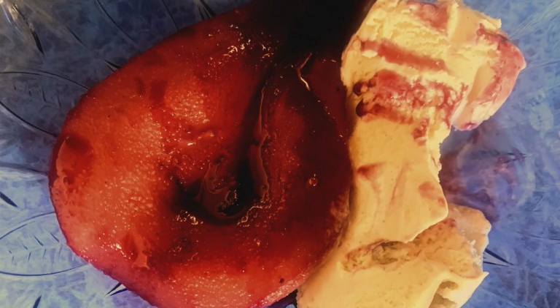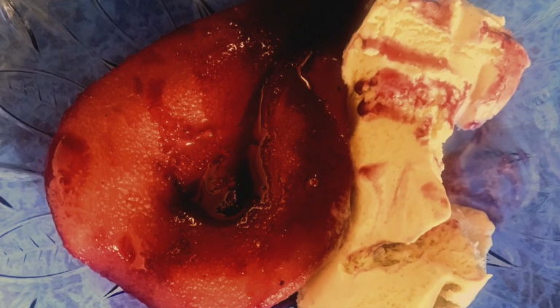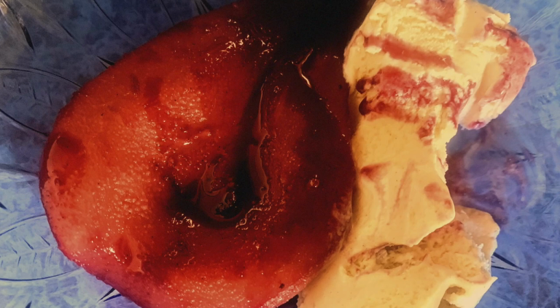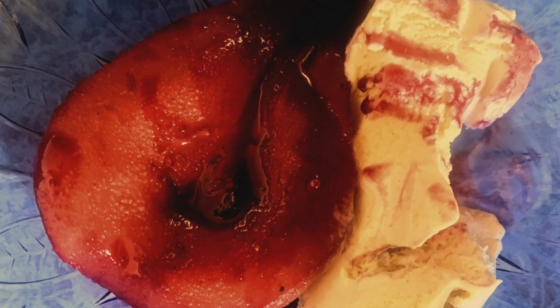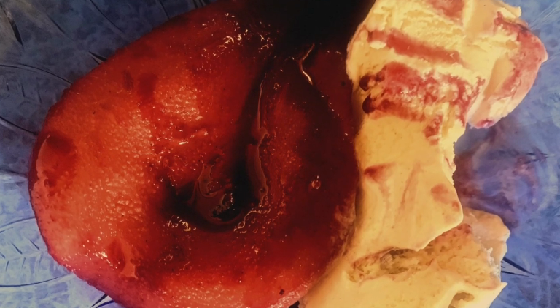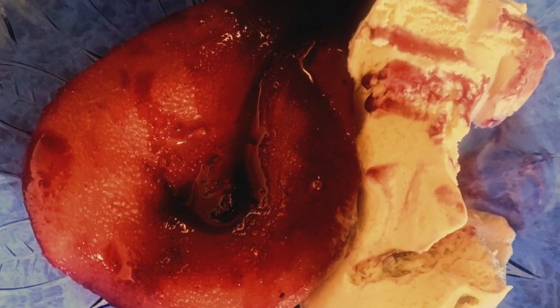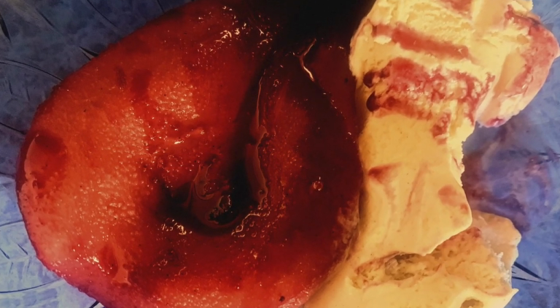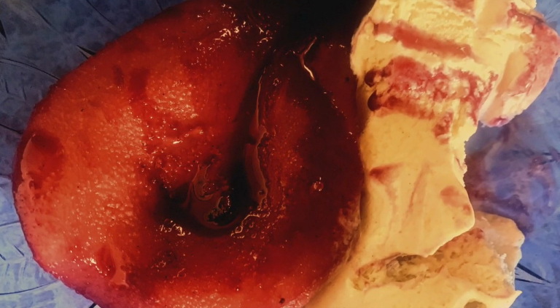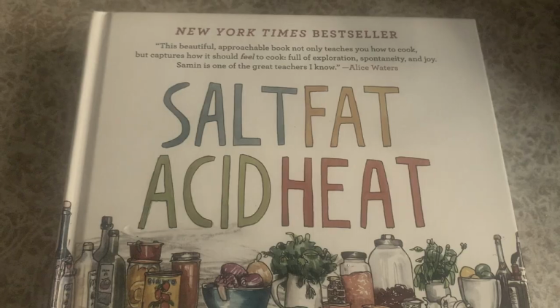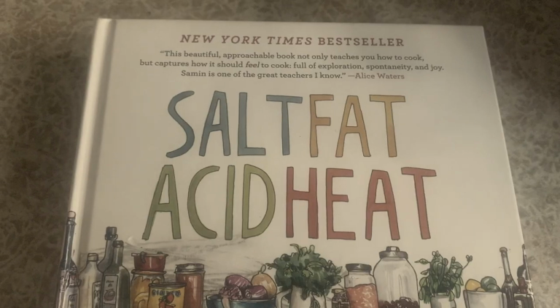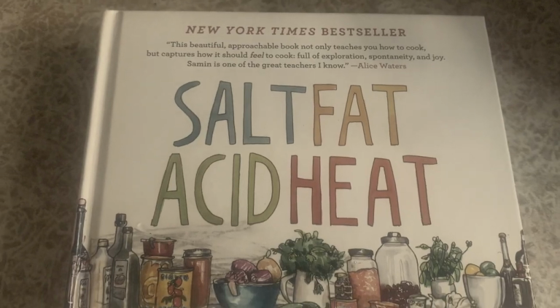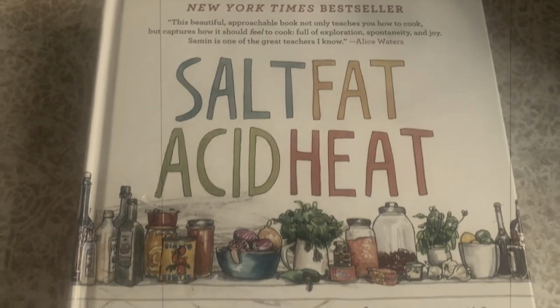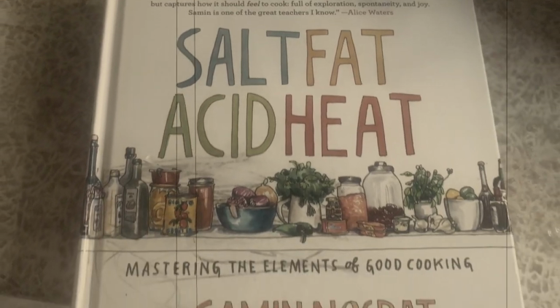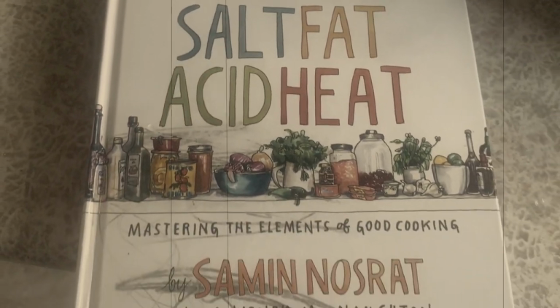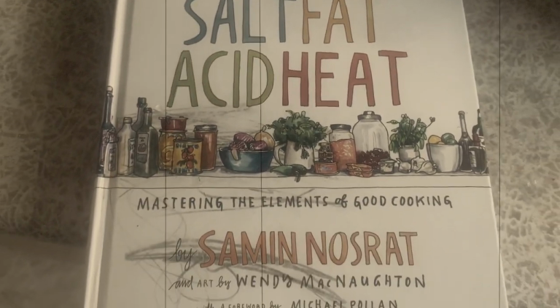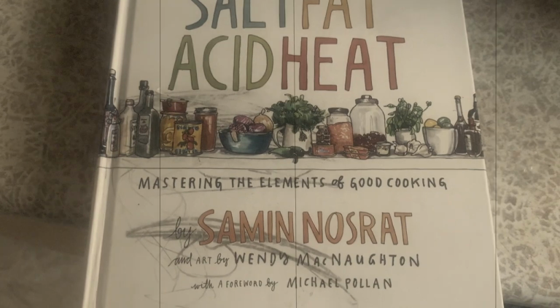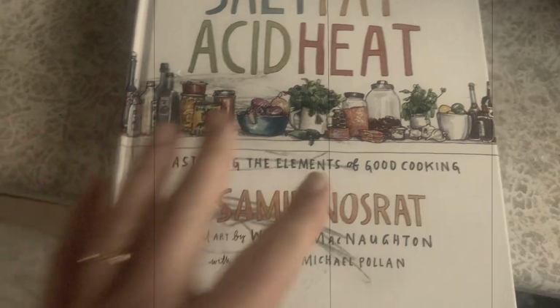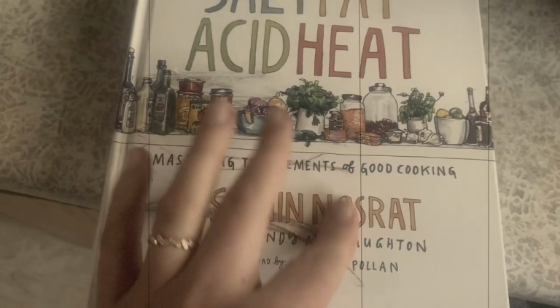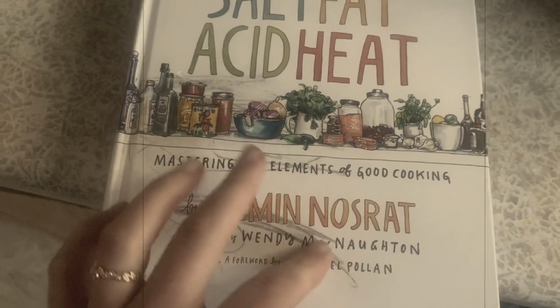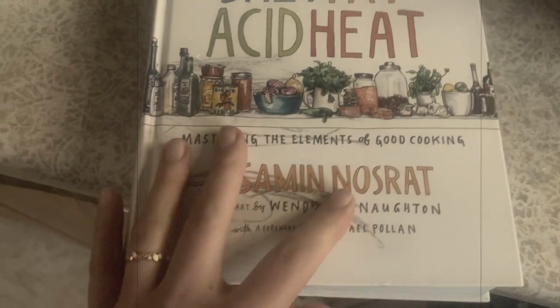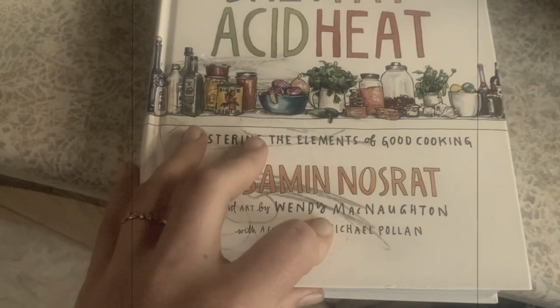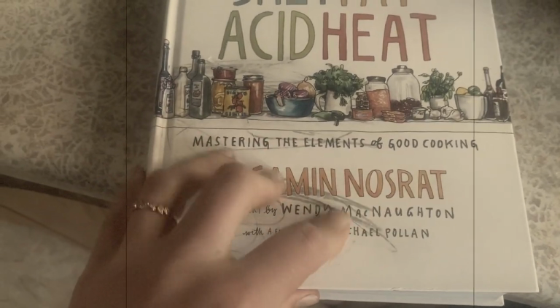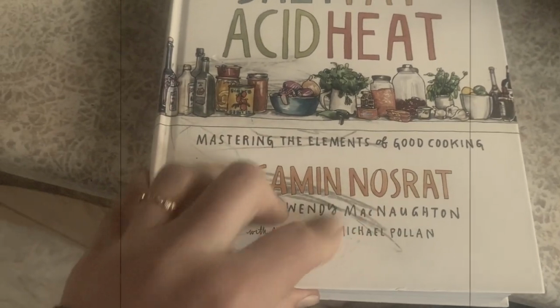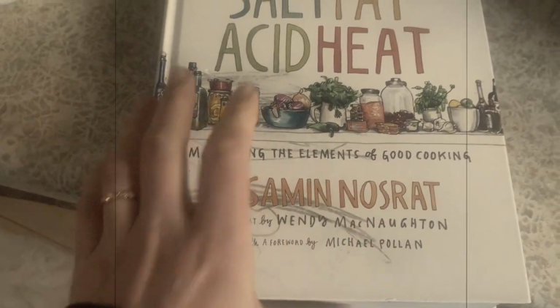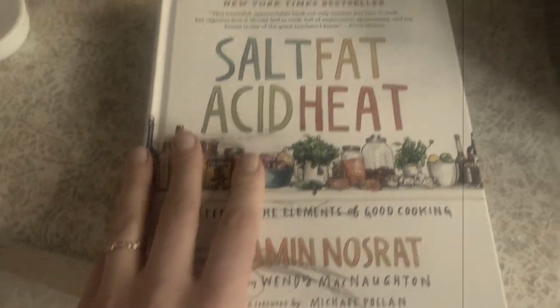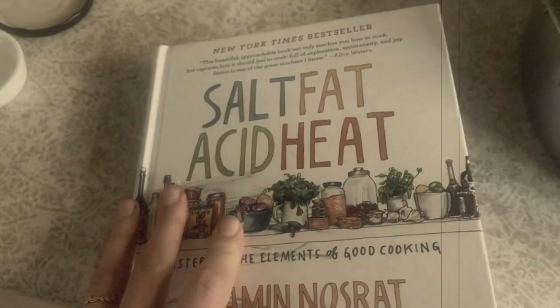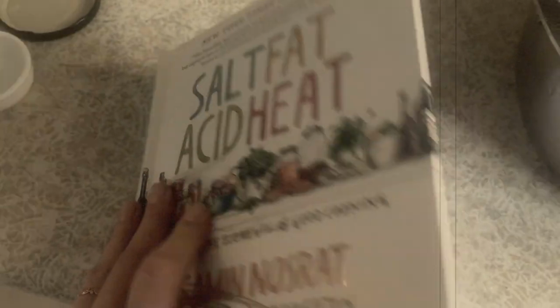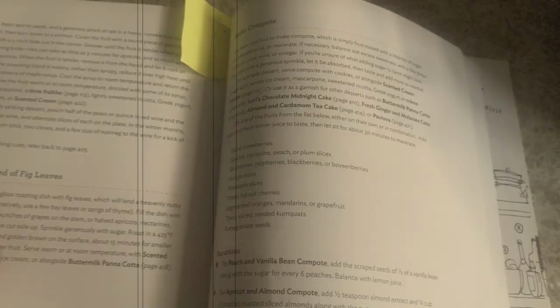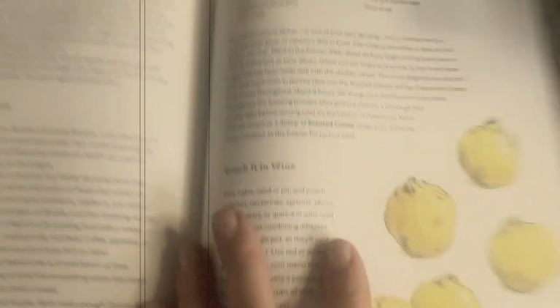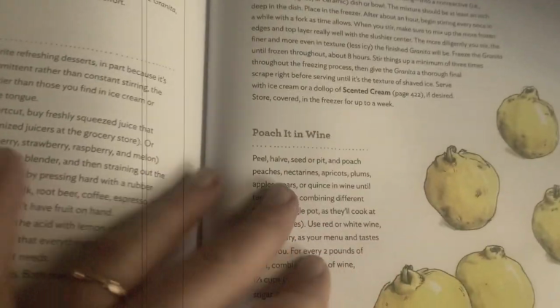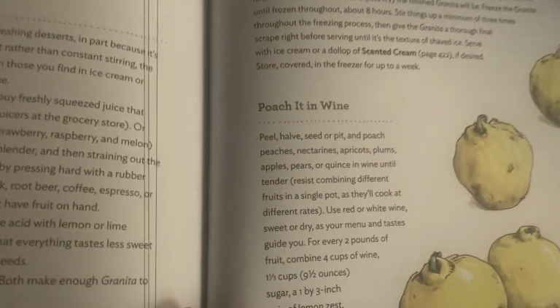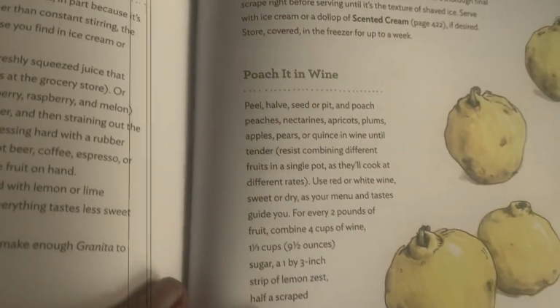Looking for a simple yet elegant dessert? Use your vanilla beans for poaching fruit. This is a method I learned from Samin Nosrat in her iconic book, Salt, Fat, Acid, Heat, which I'll link below.